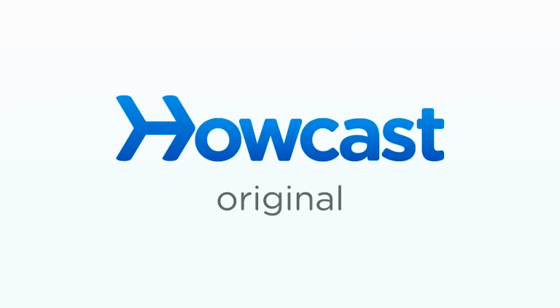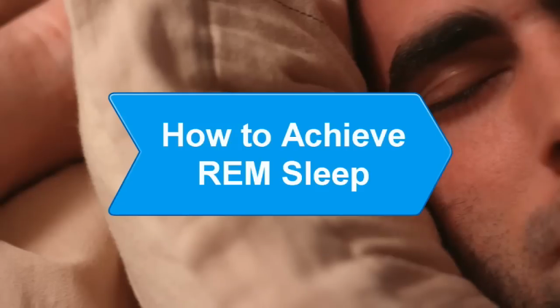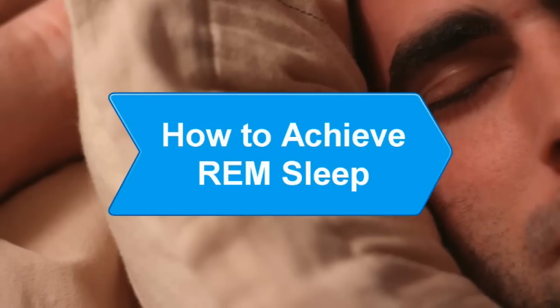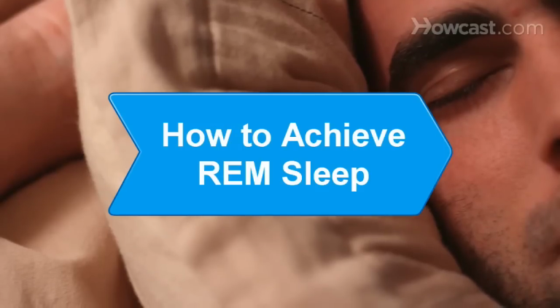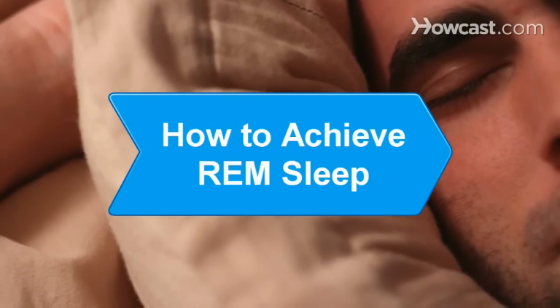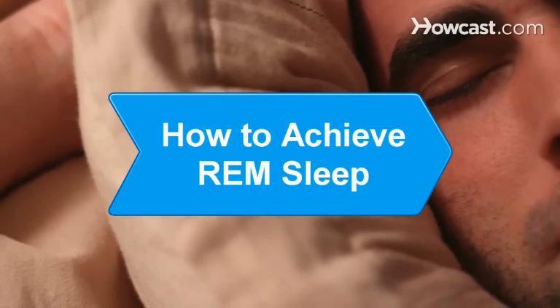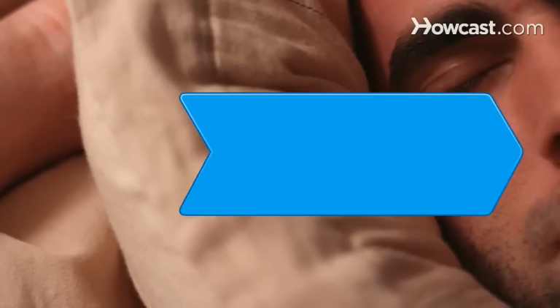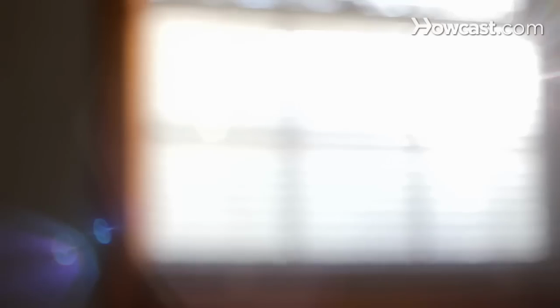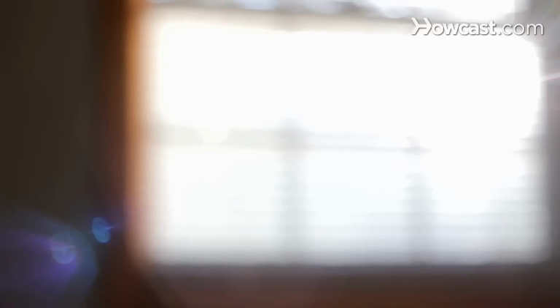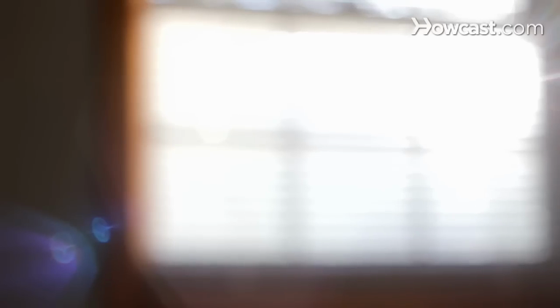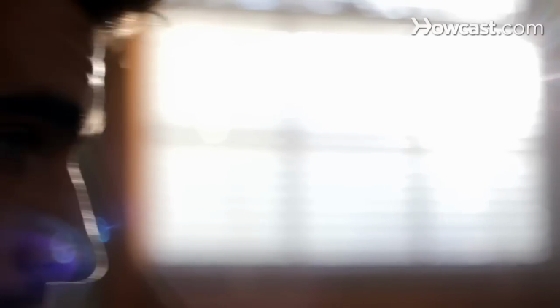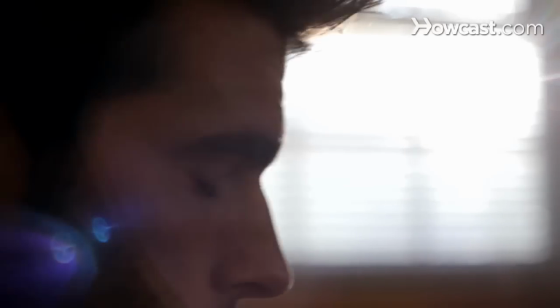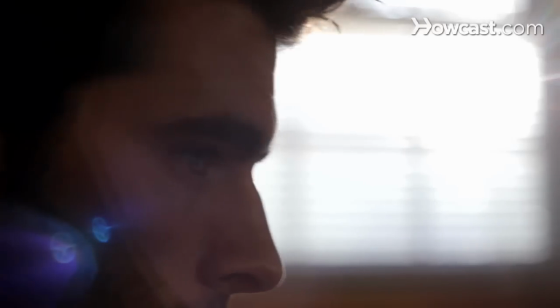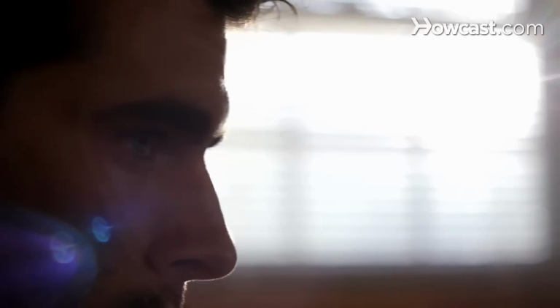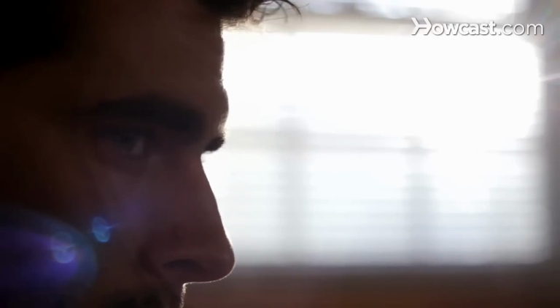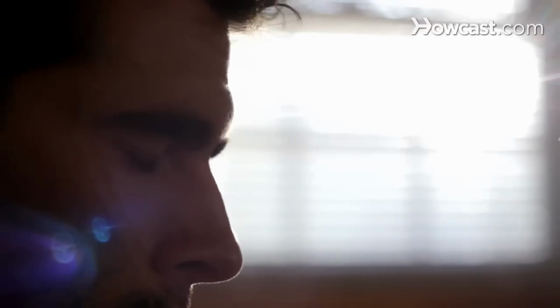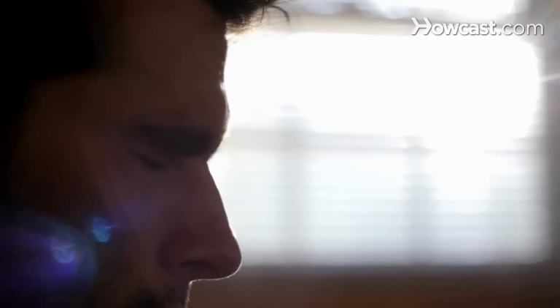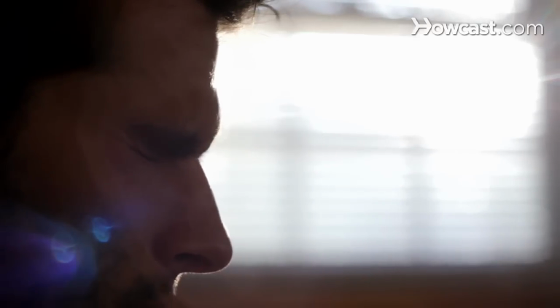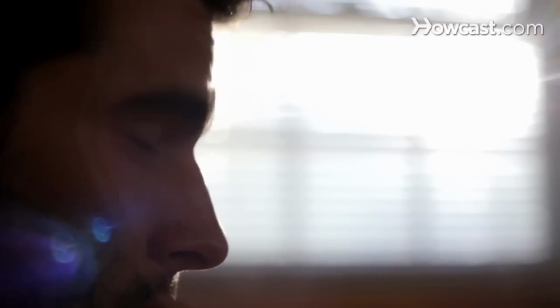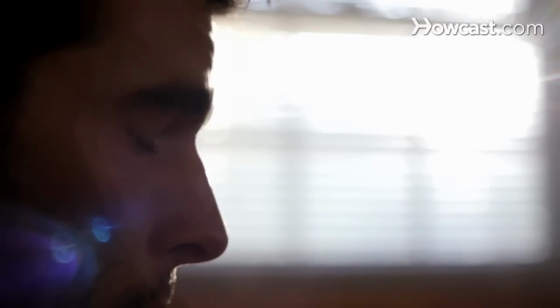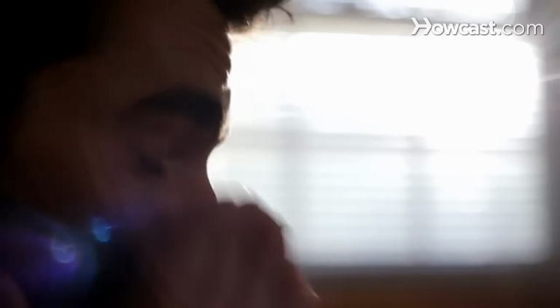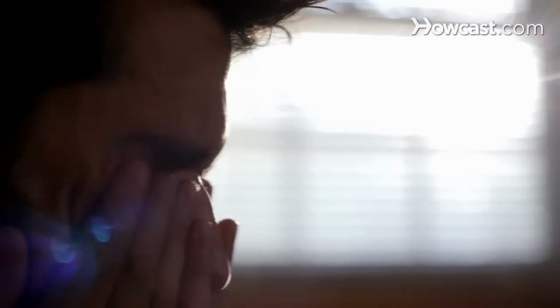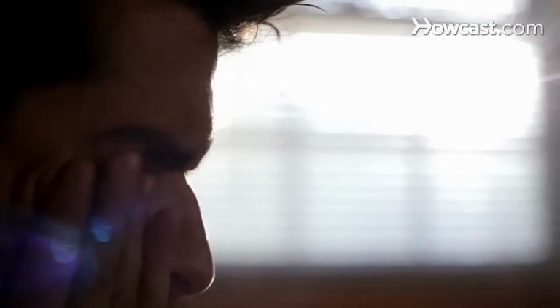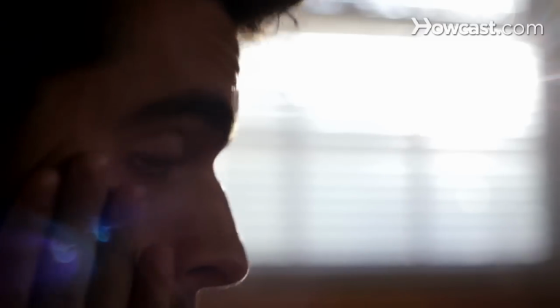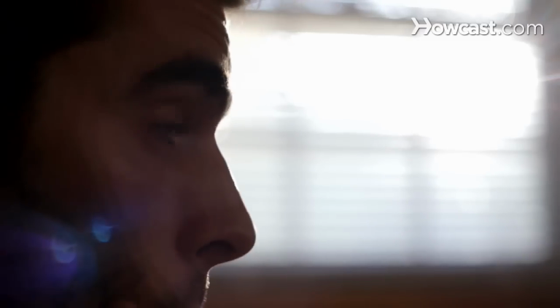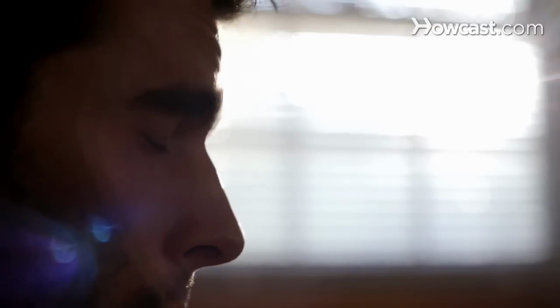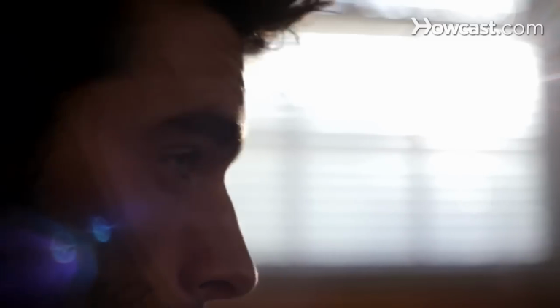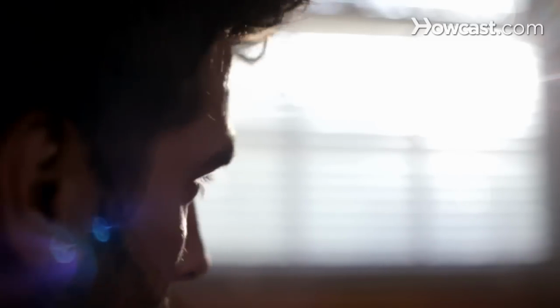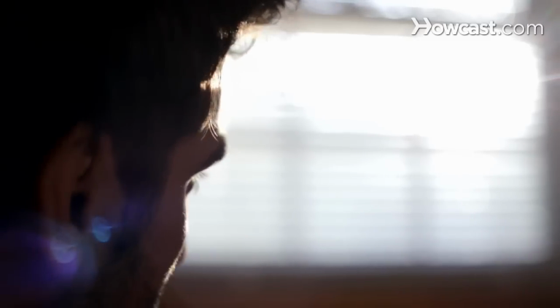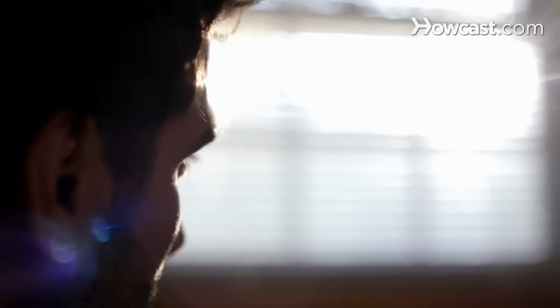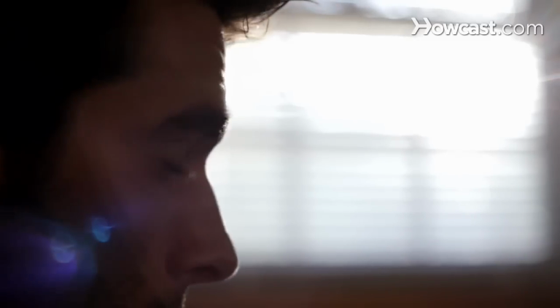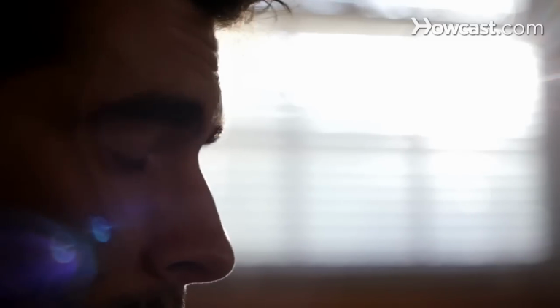How to Achieve REM Sleep. Make the Sandman your best friend when you use these tips to achieve REM, or rapid eye movement sleep, and experience its restorative benefits.